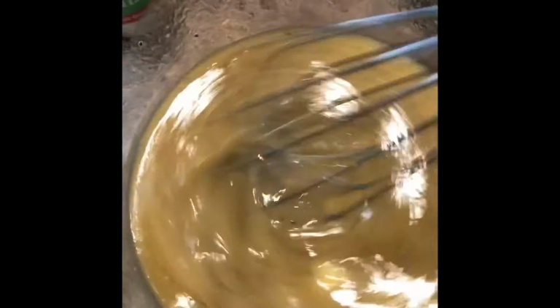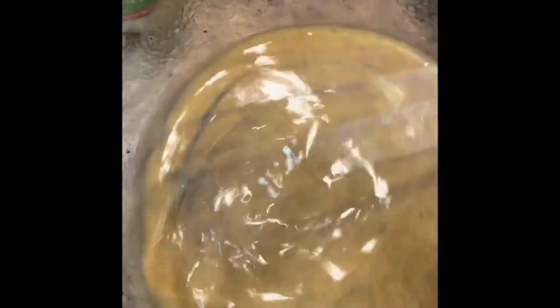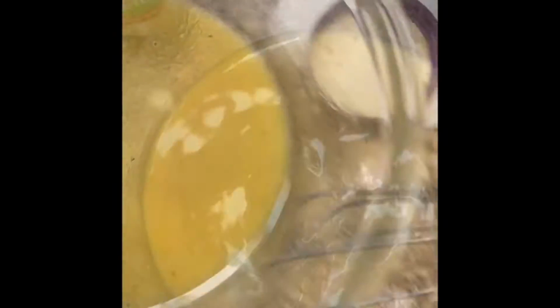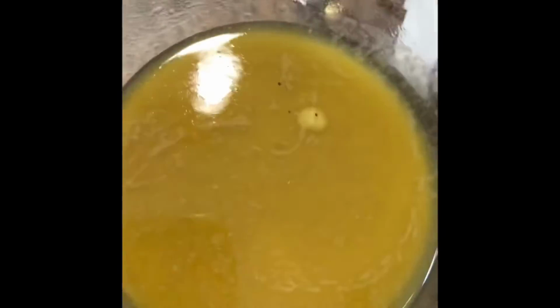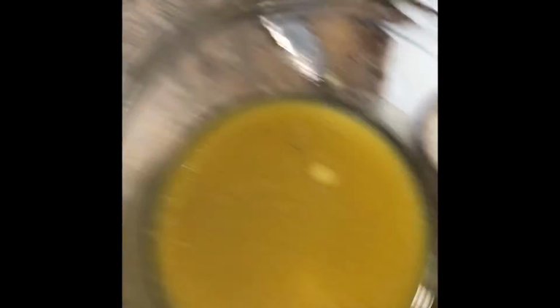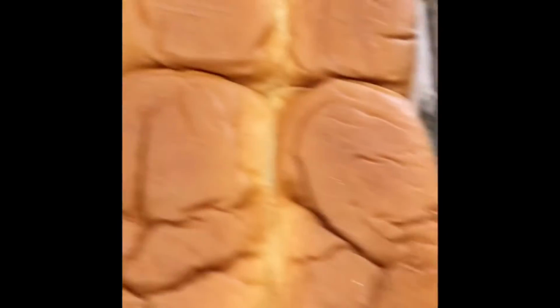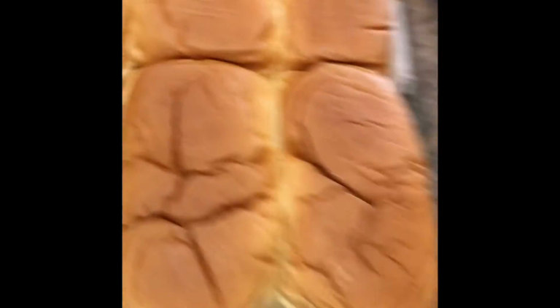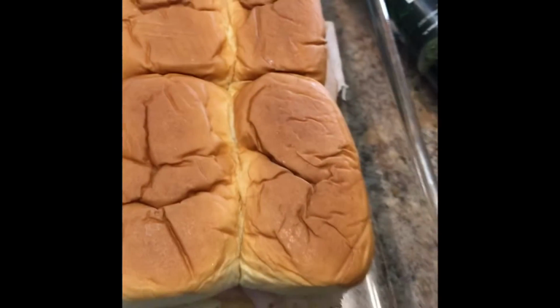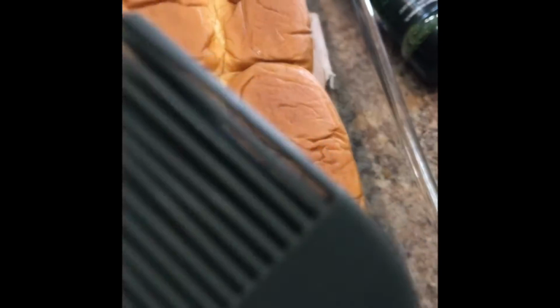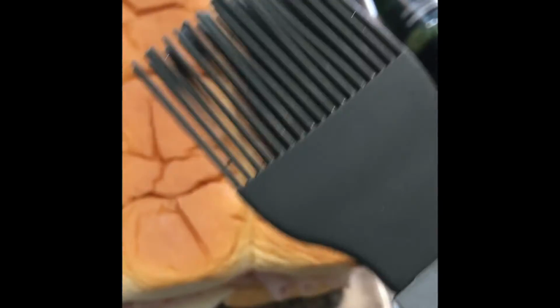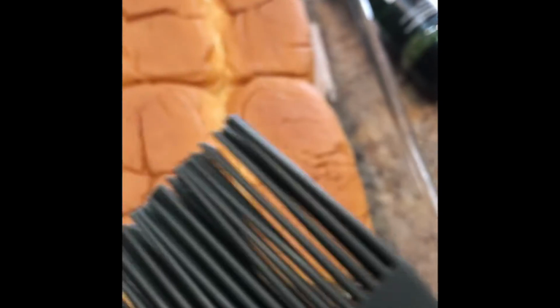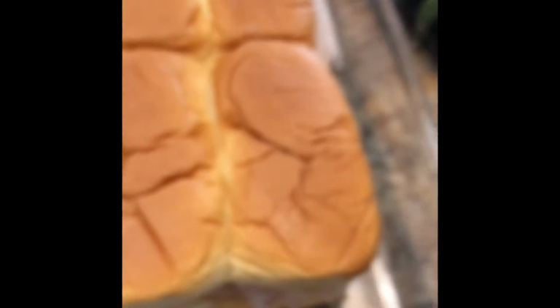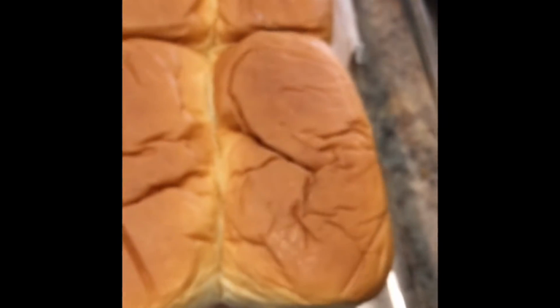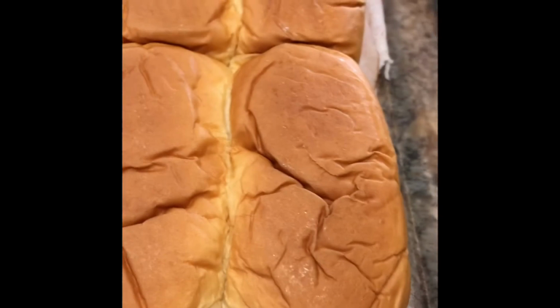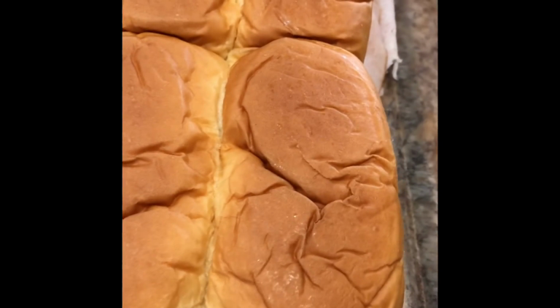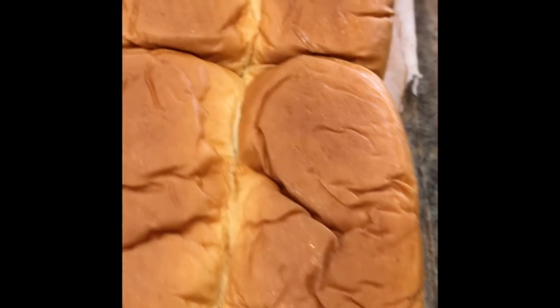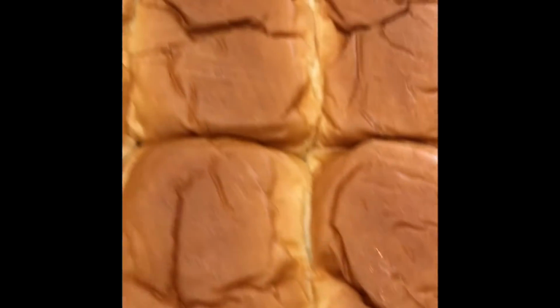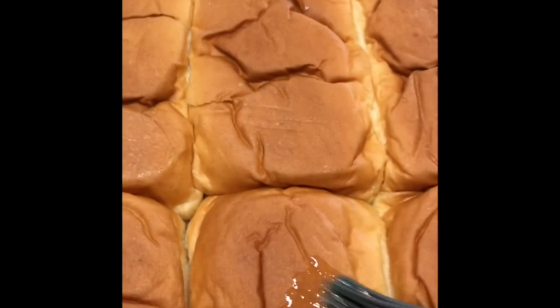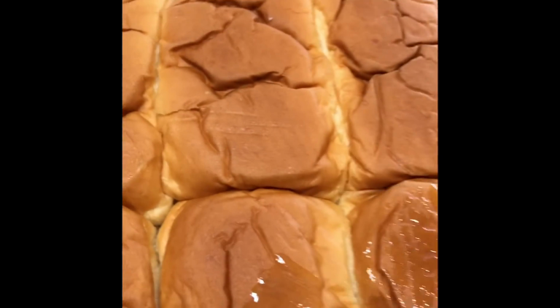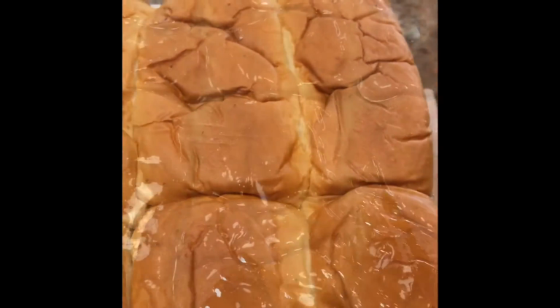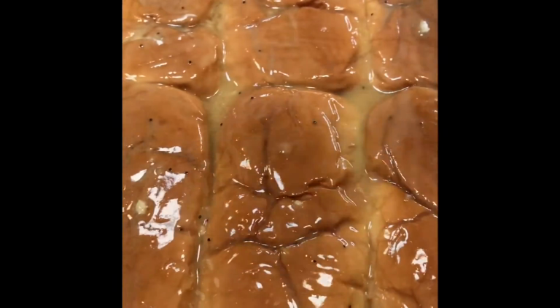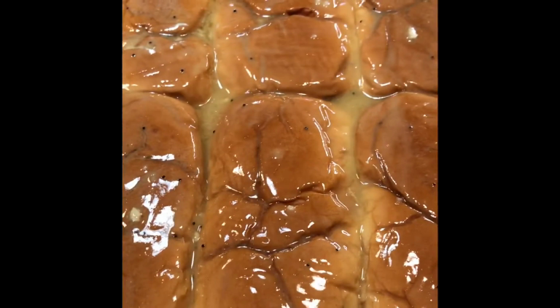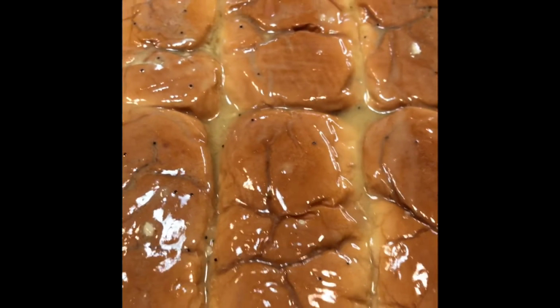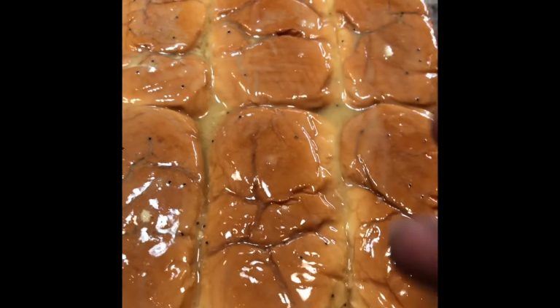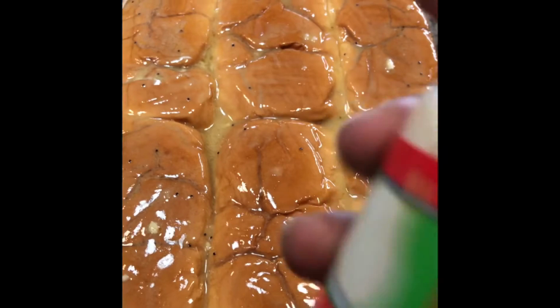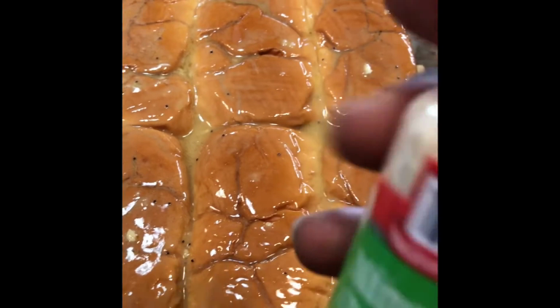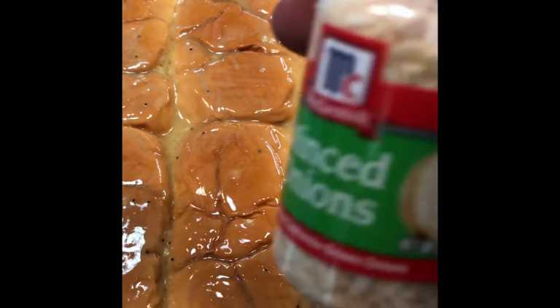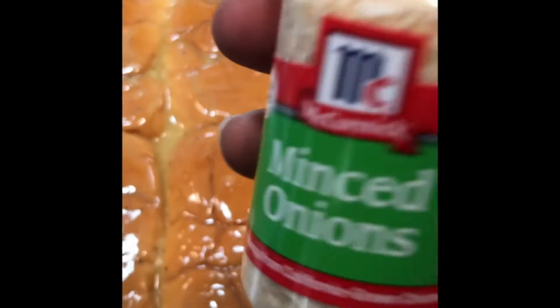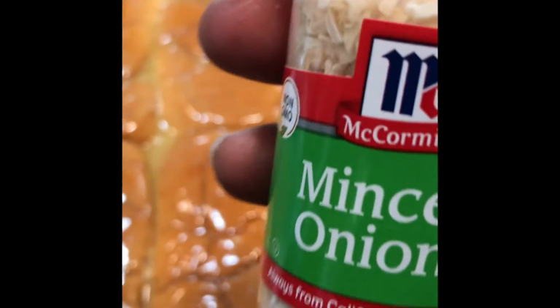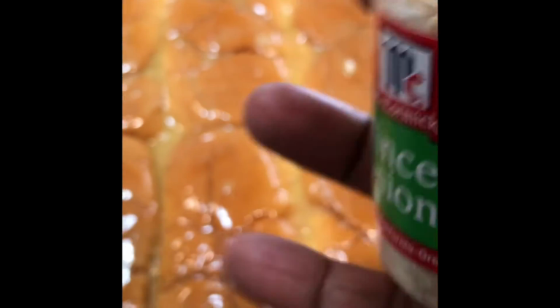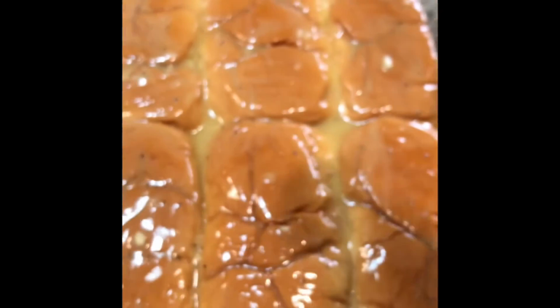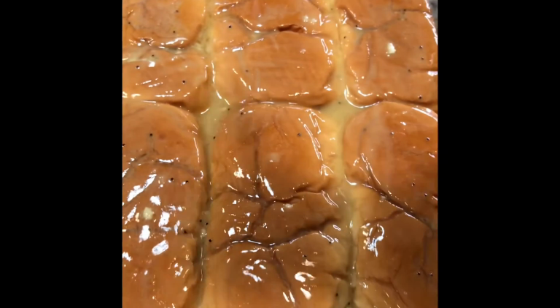I have my special sauce that I'm going to paint on top of the bread, on the crown of my bread. Going to get that on there nice and thick, and you want to add some minced onions on the top layer as well.